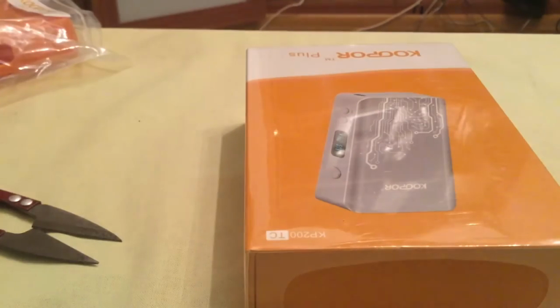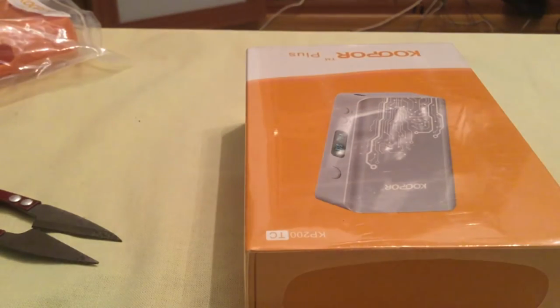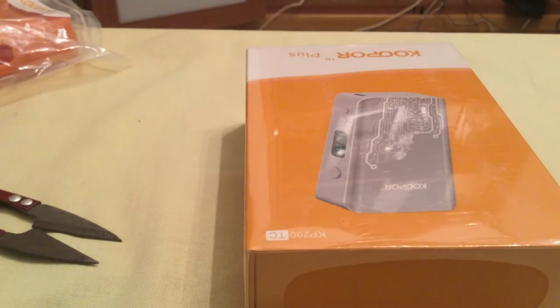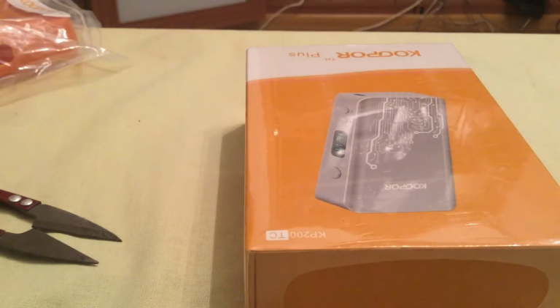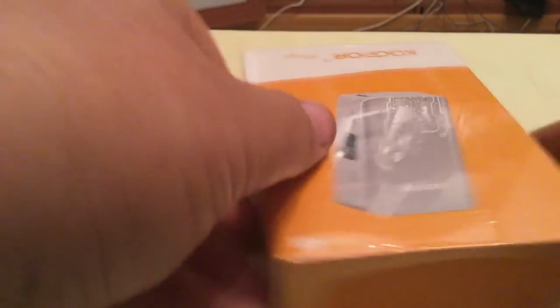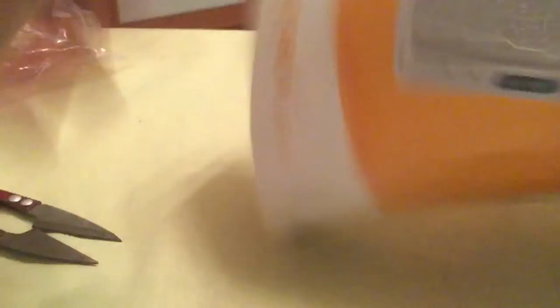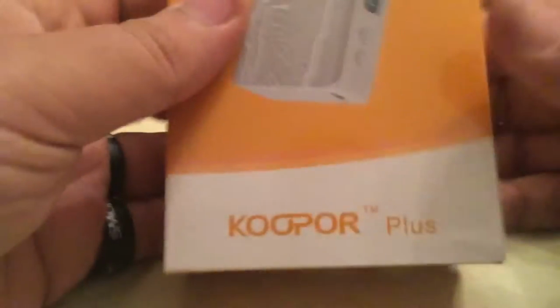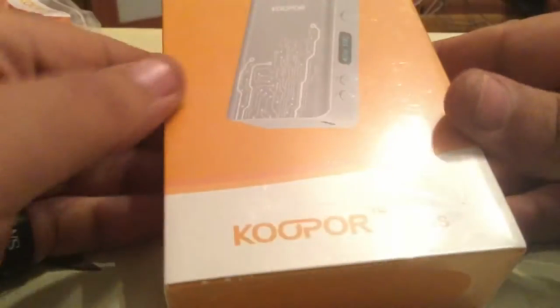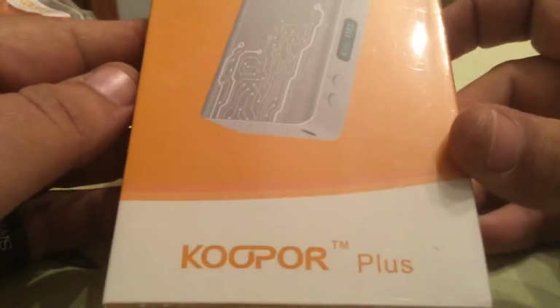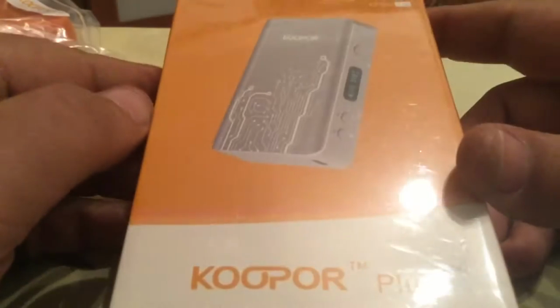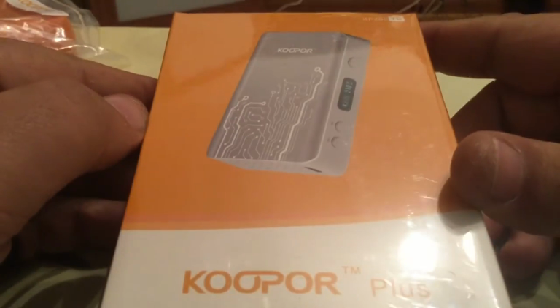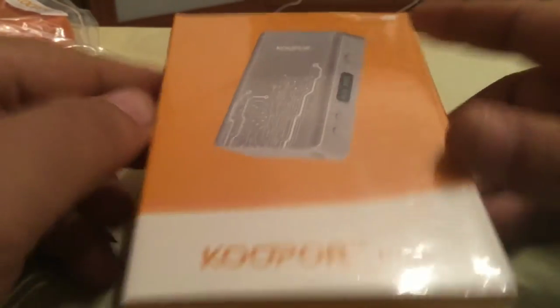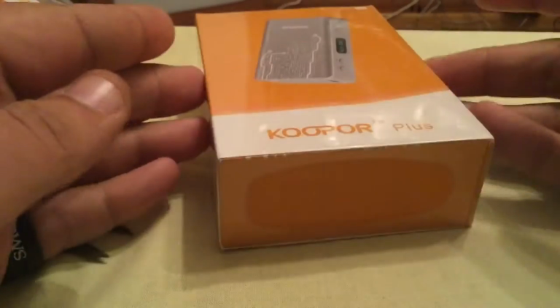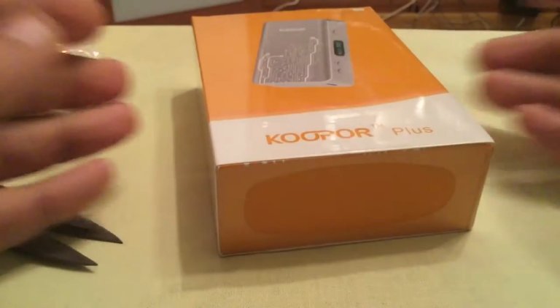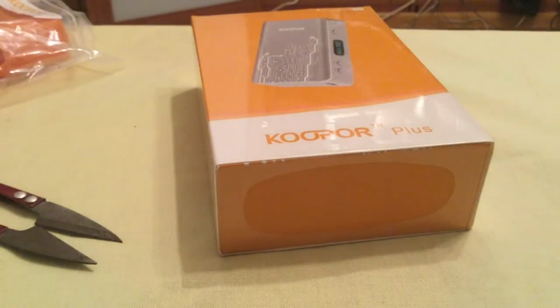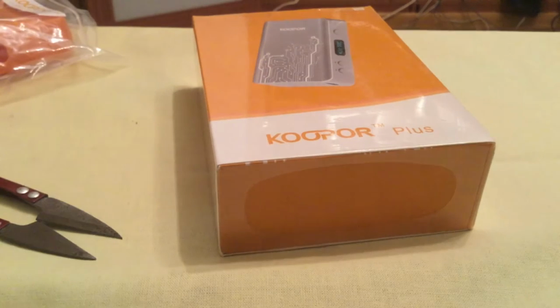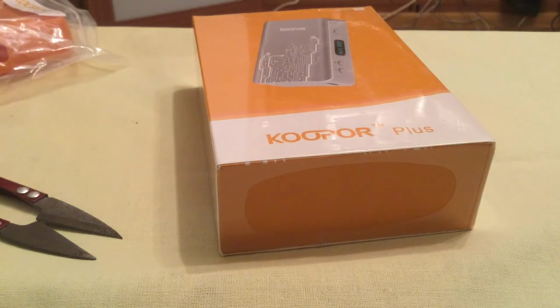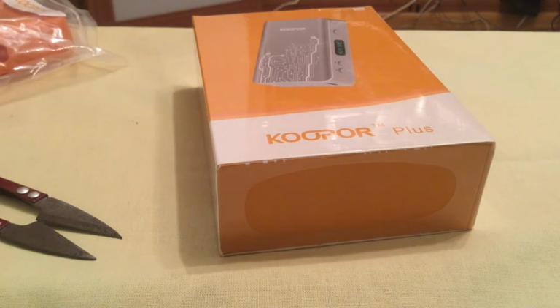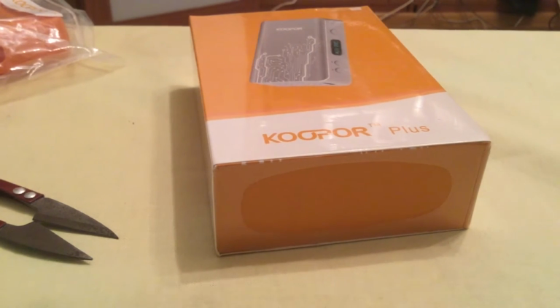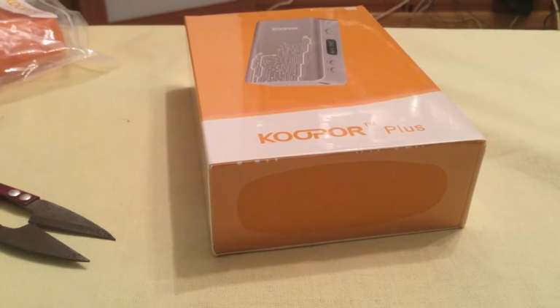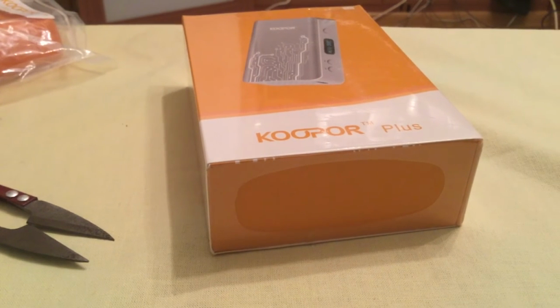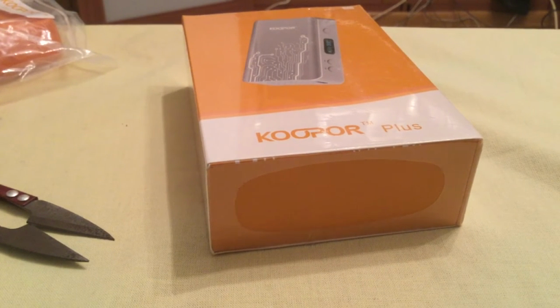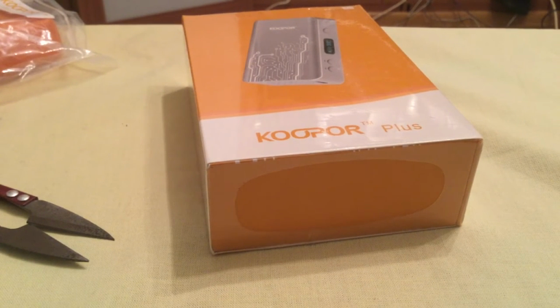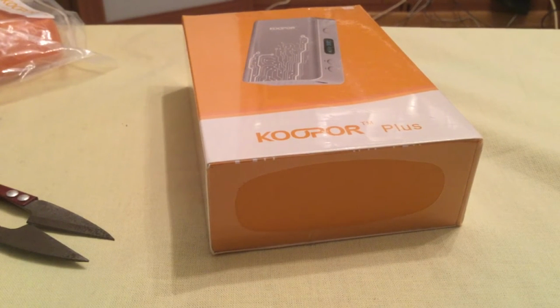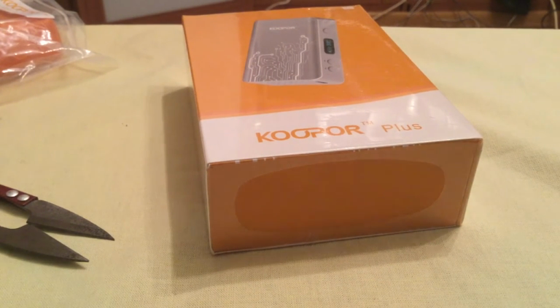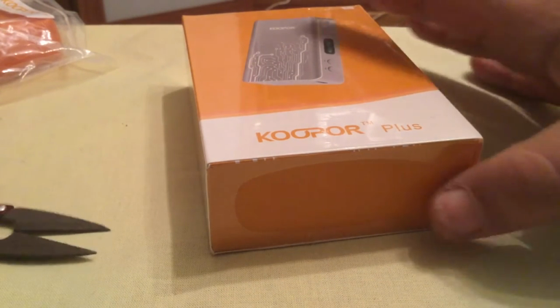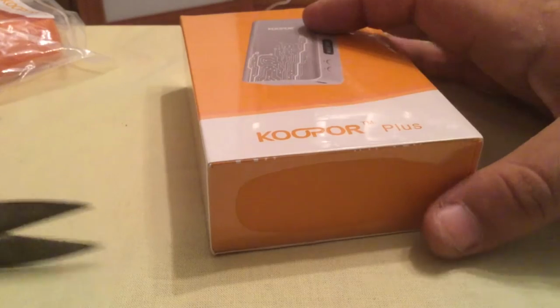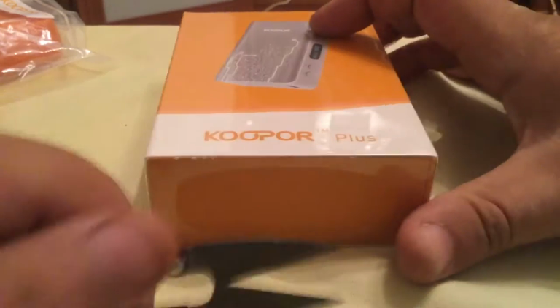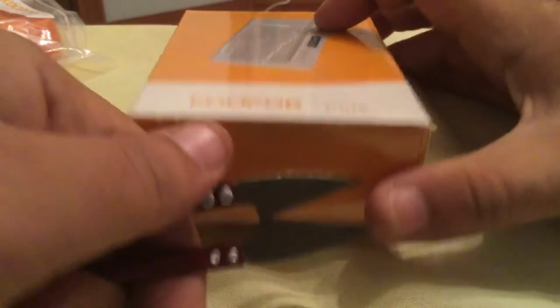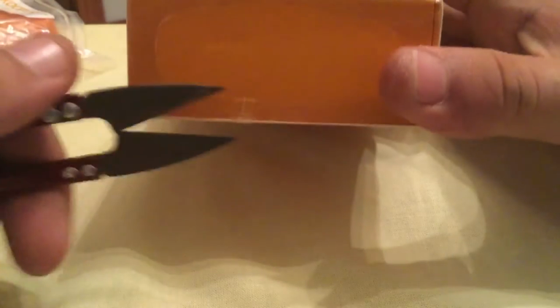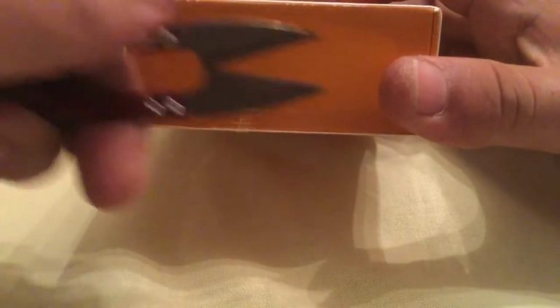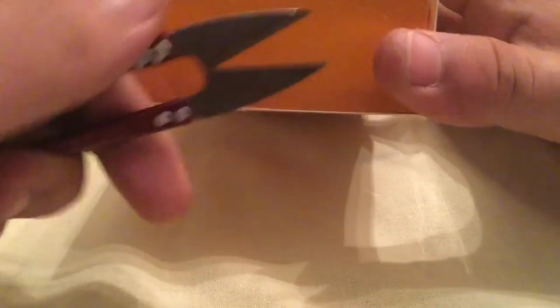And there we have it, the Coupo Plus. I'm not going to go into any major detail. I am going to break the seal, open it, just show you the mod, and then stay tuned for the review.